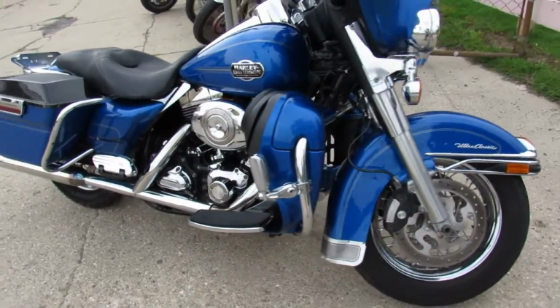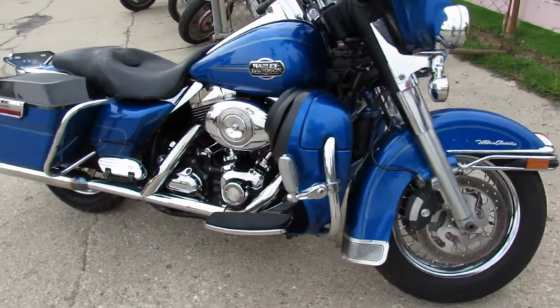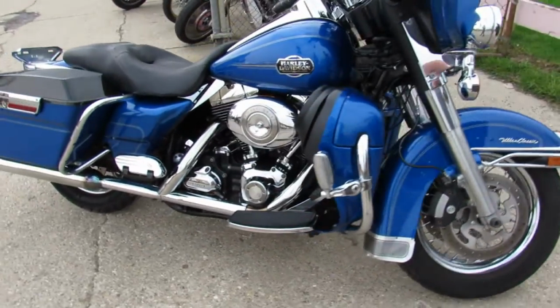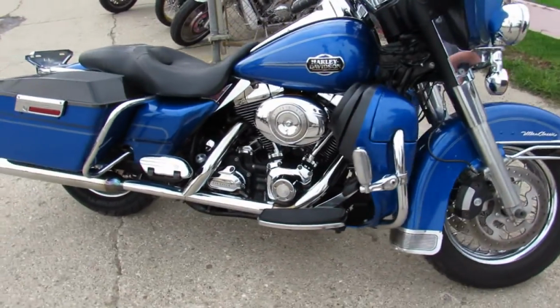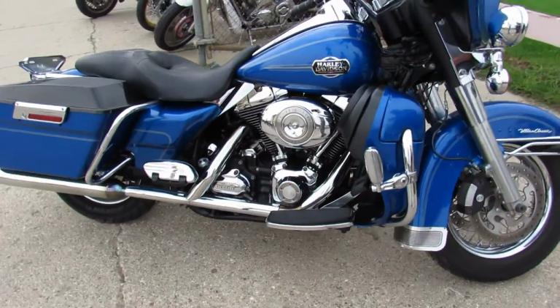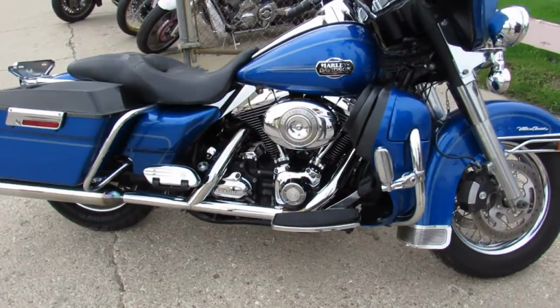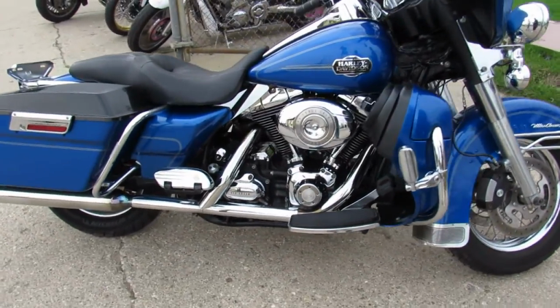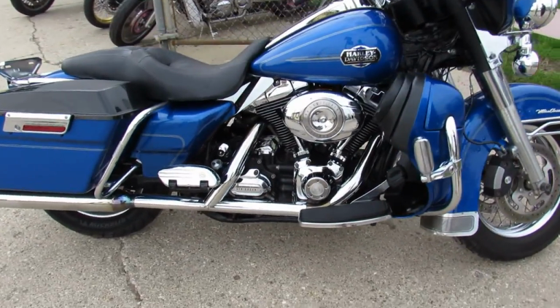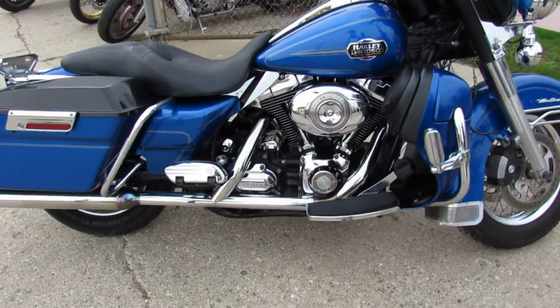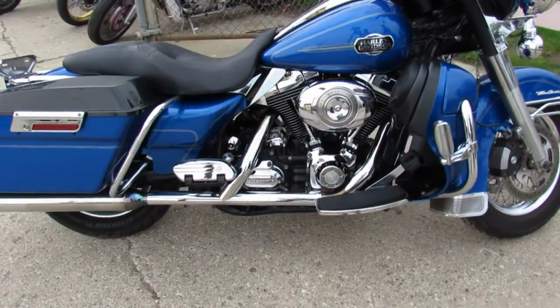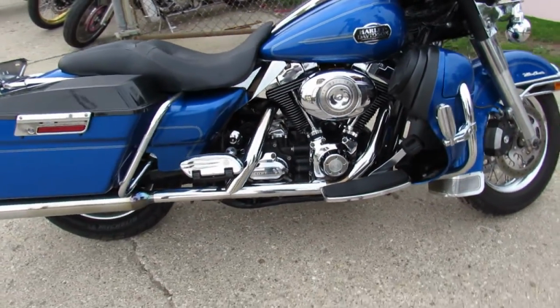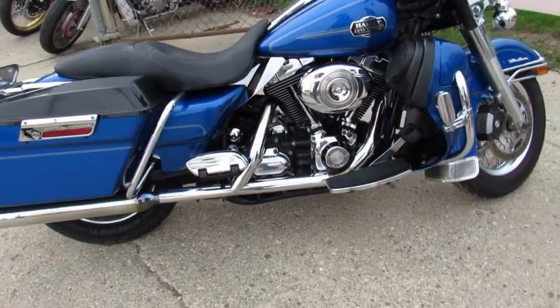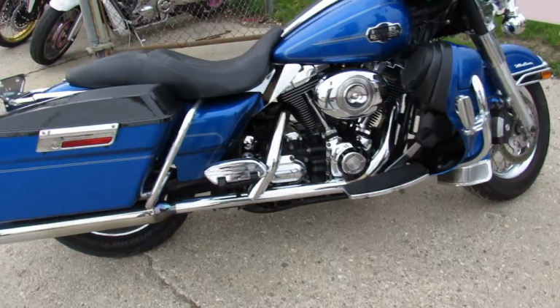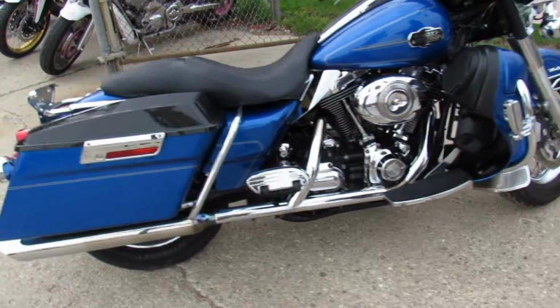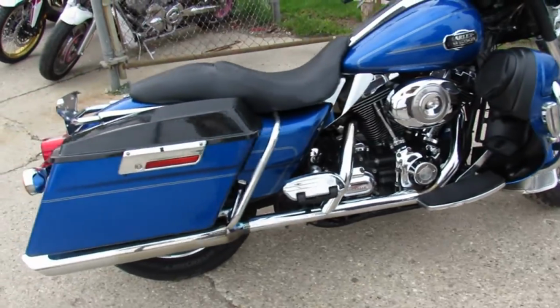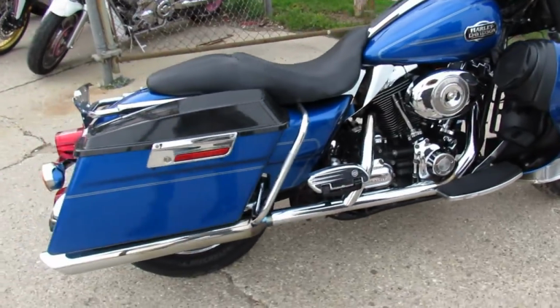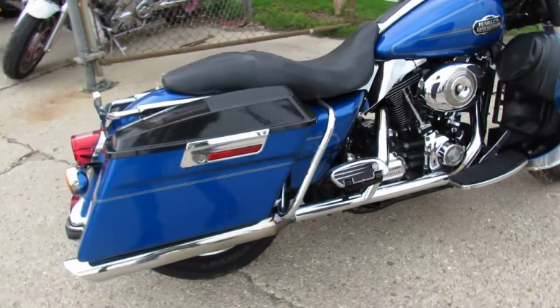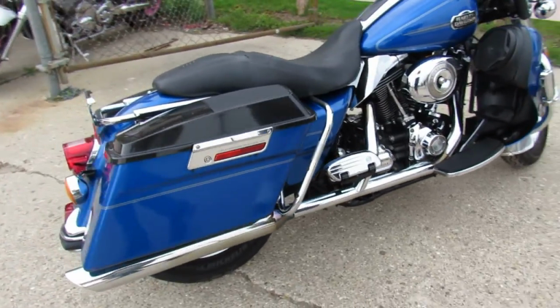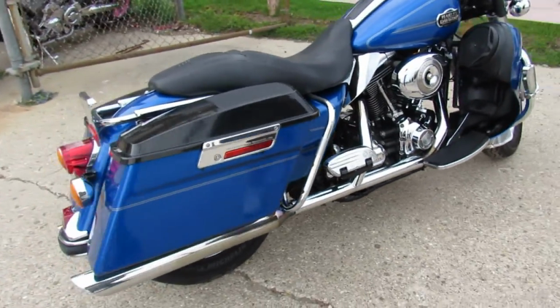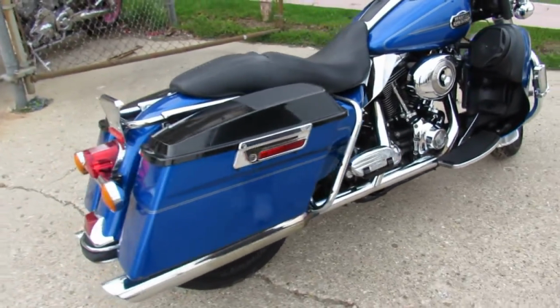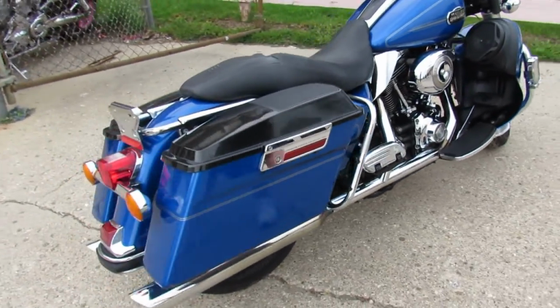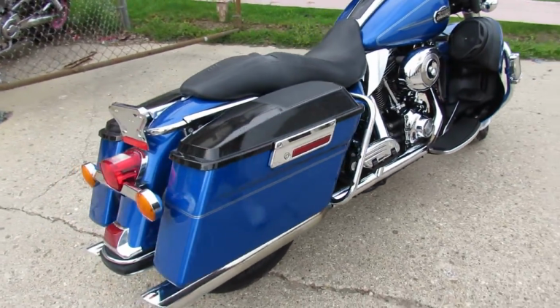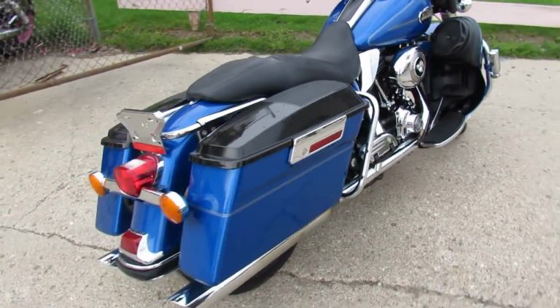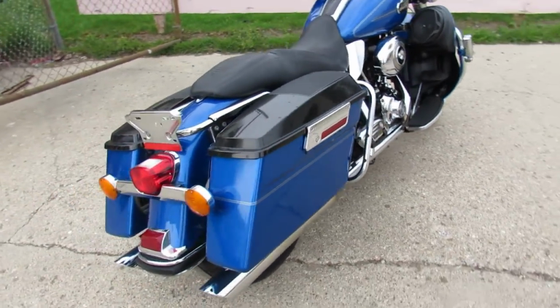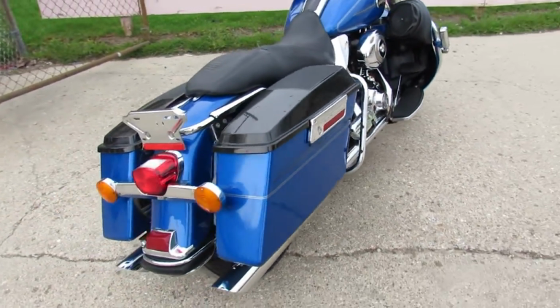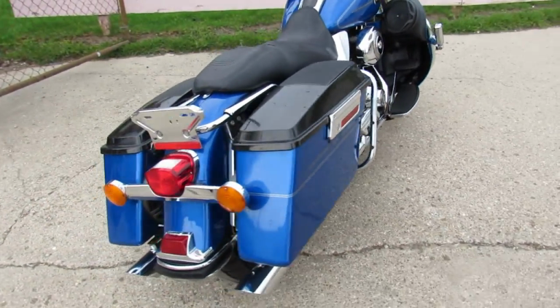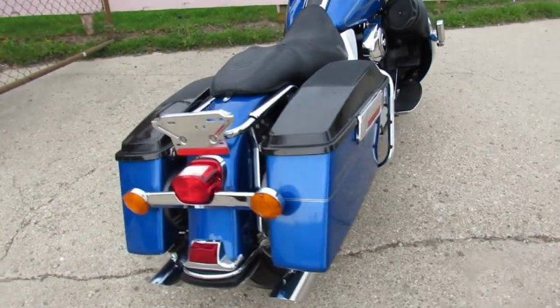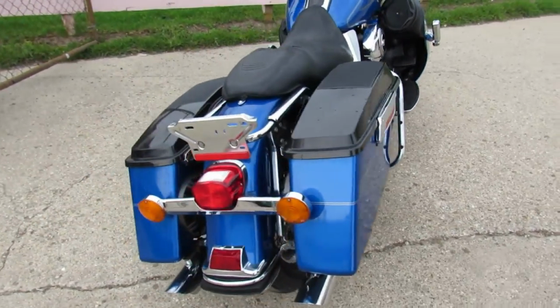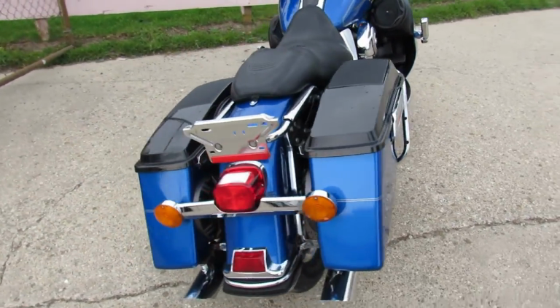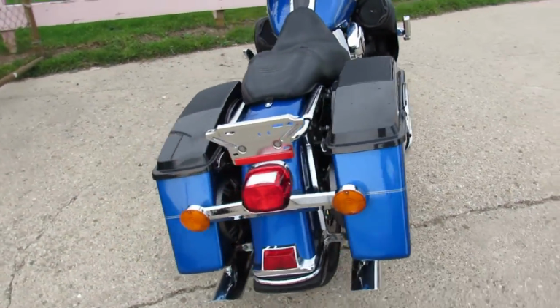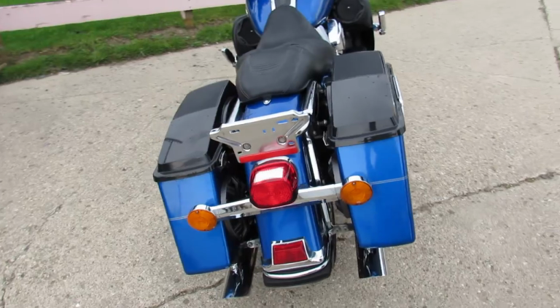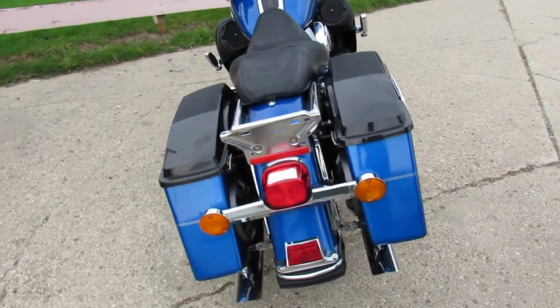Electric blue paint, six speakers. This one looks sharp, radio is loud and clear. This one runs strong, needs nothing — just serviced at the dealership.